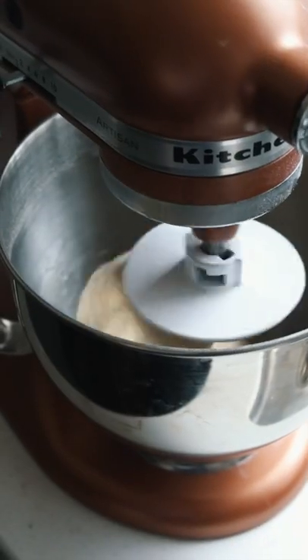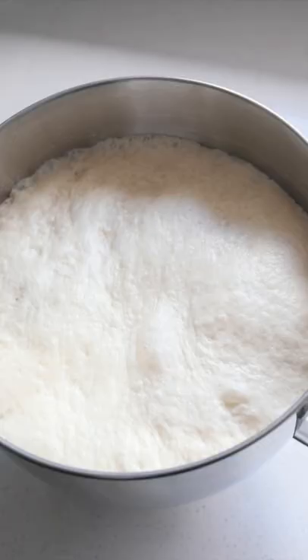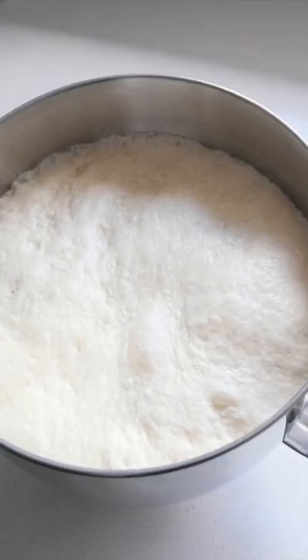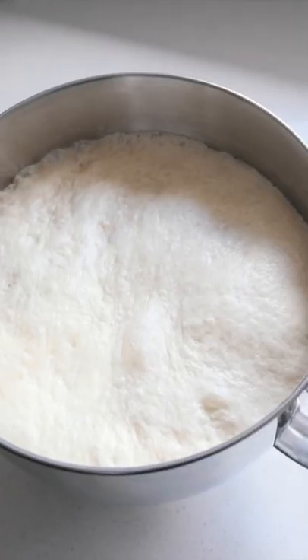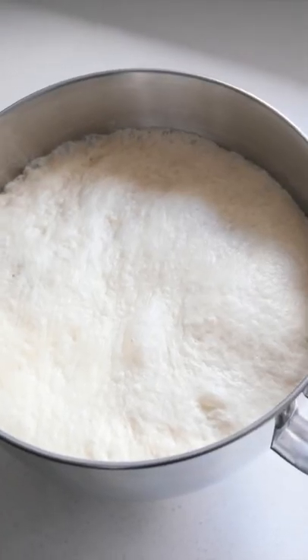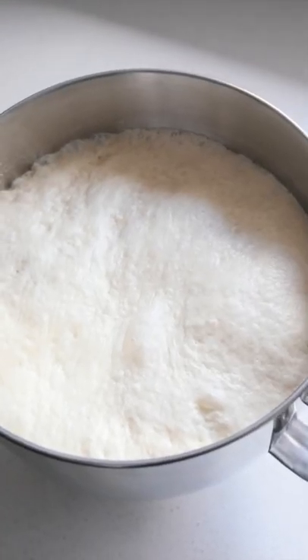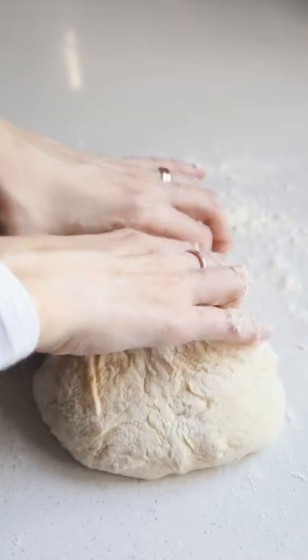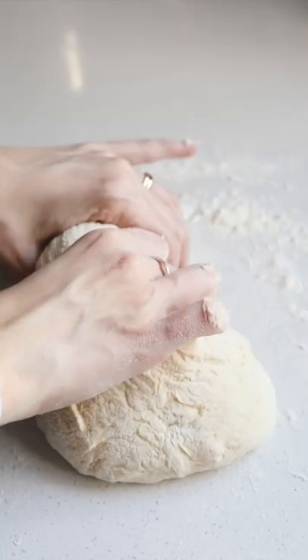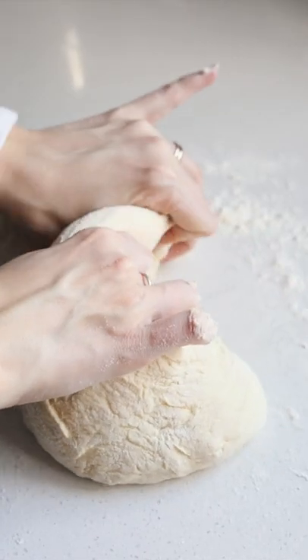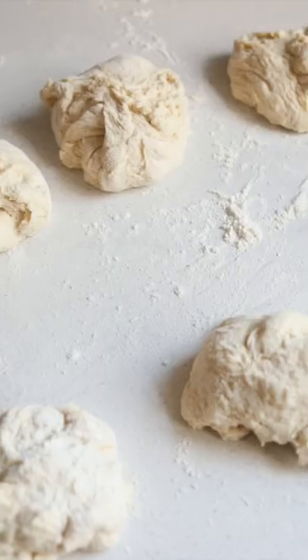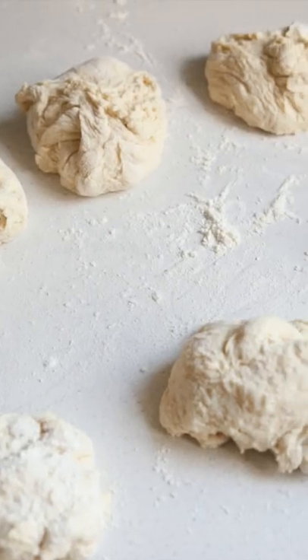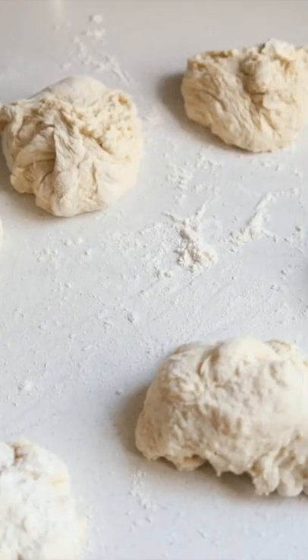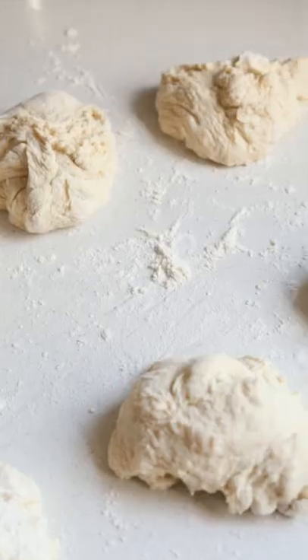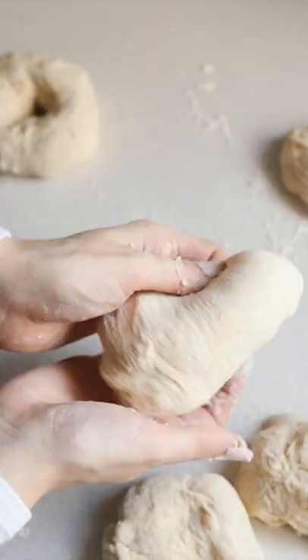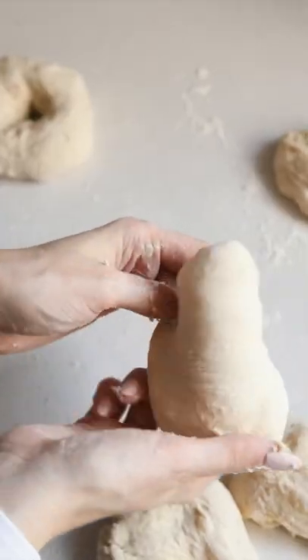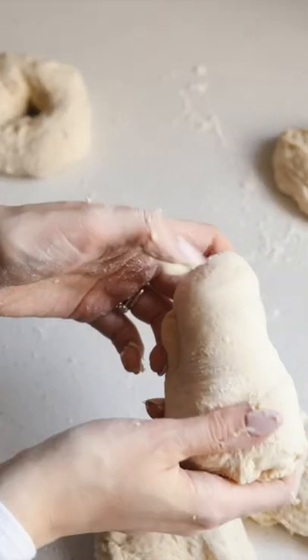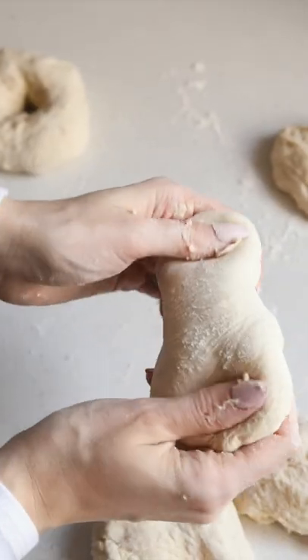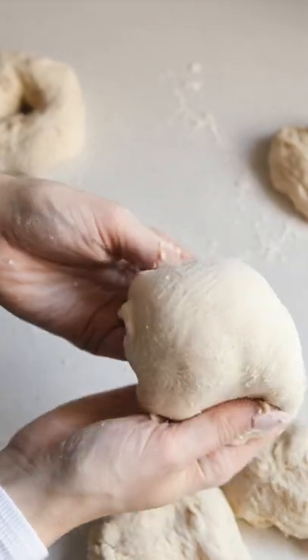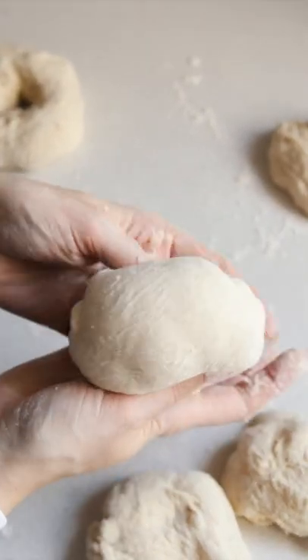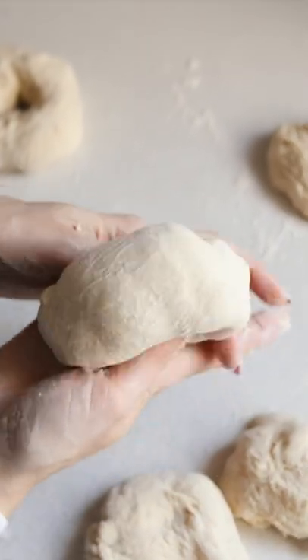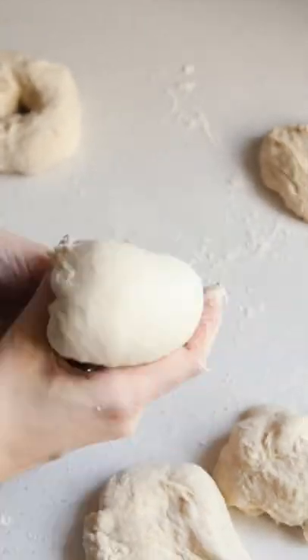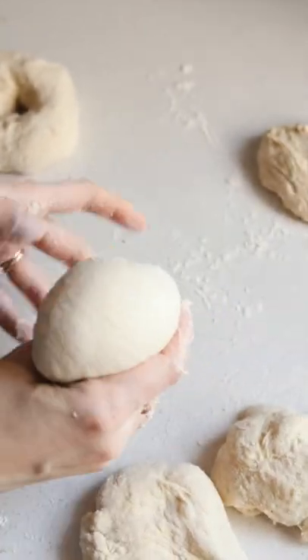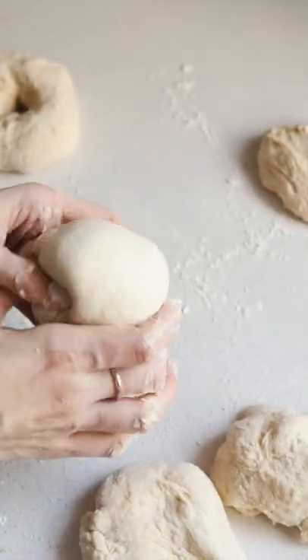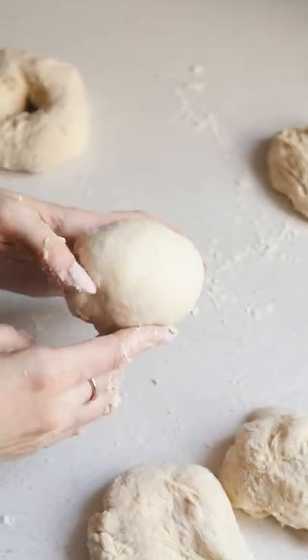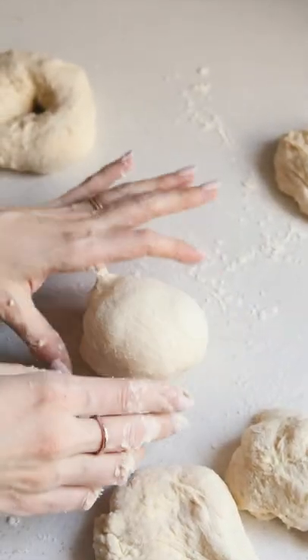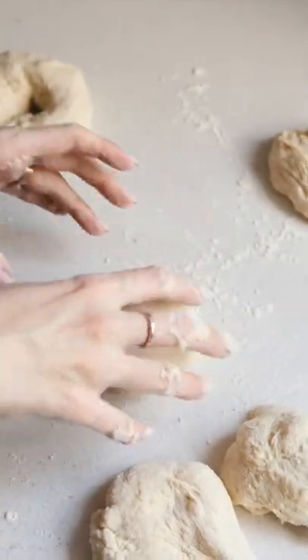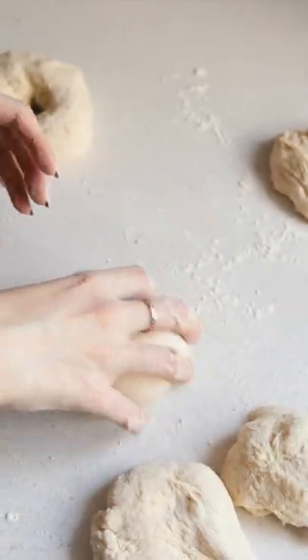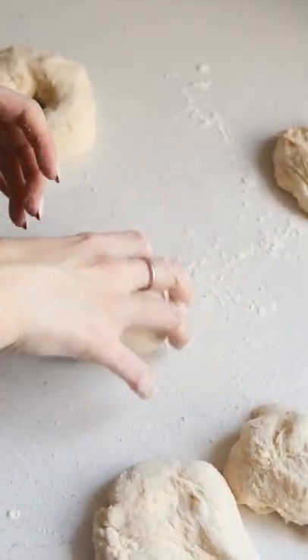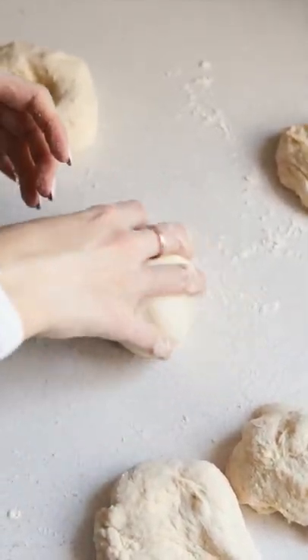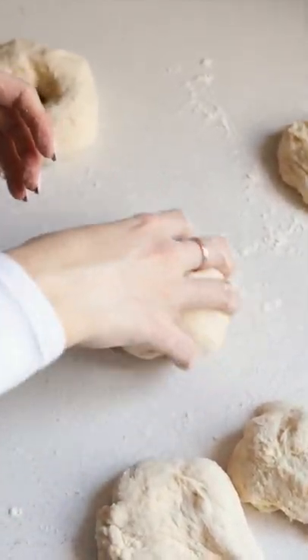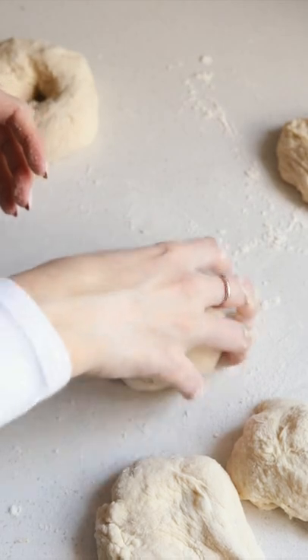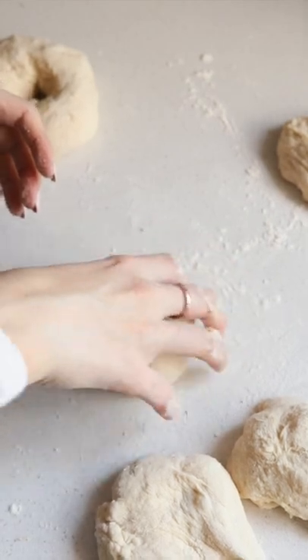Let it rise for 2 hours and then divide it into 6. Tuck the edges of the dough underneath and then form your hand into a claw shape and roll it around to seal the seam.